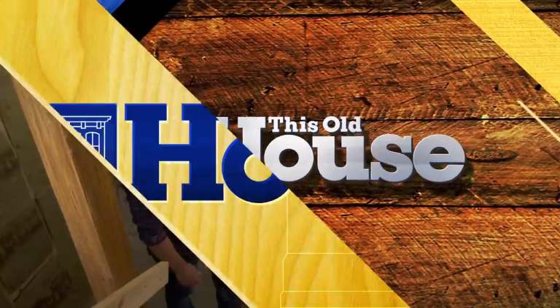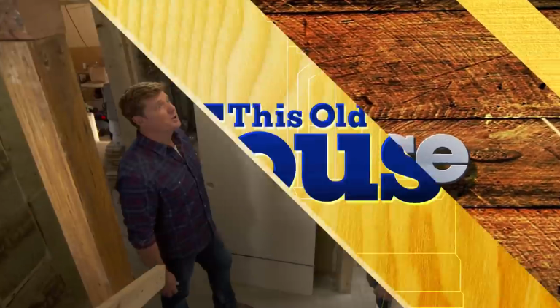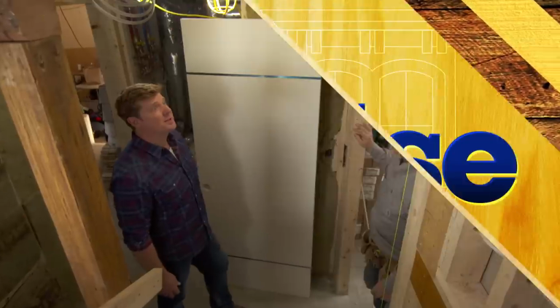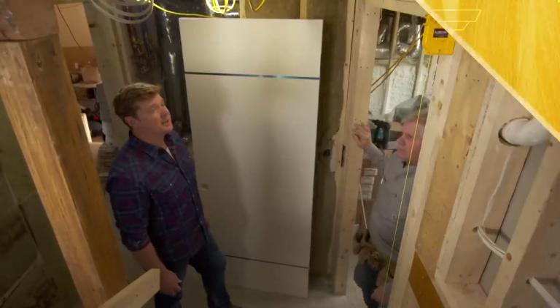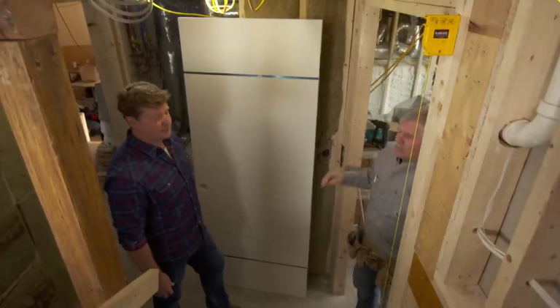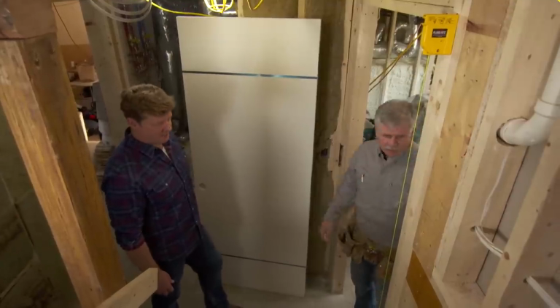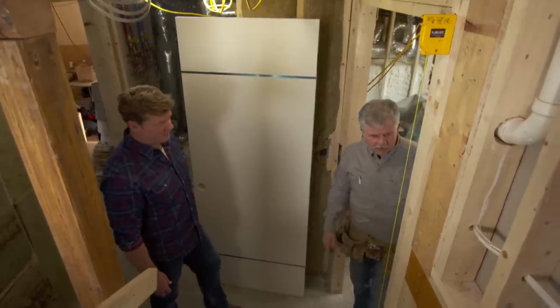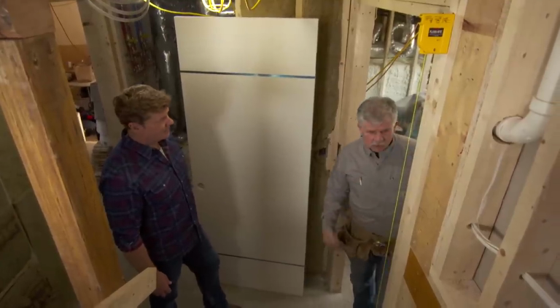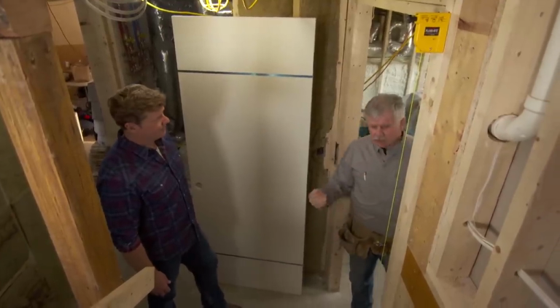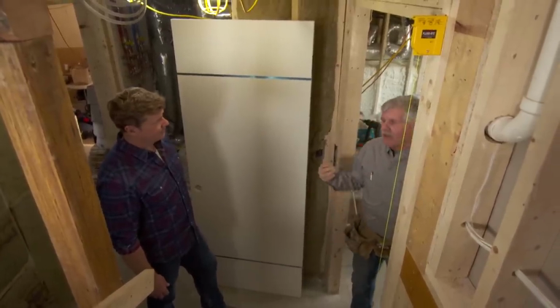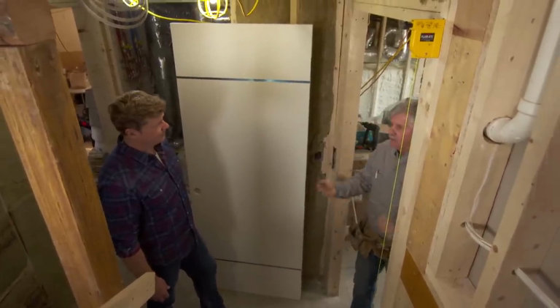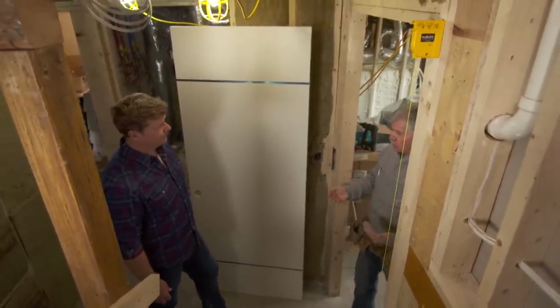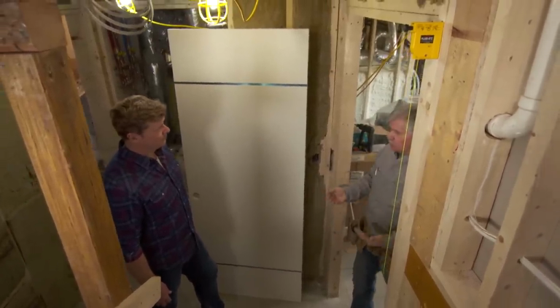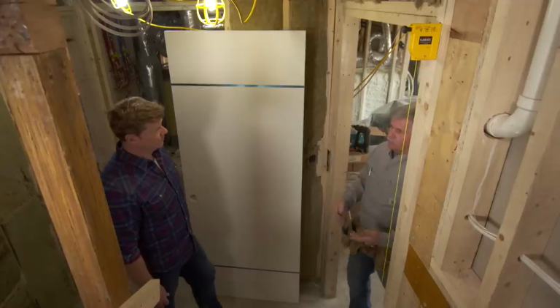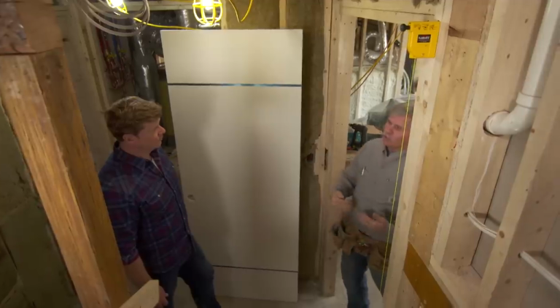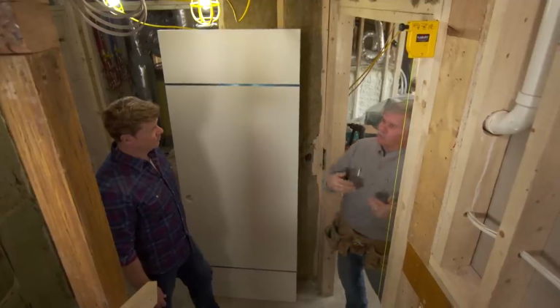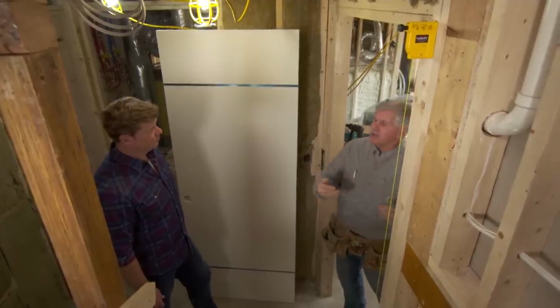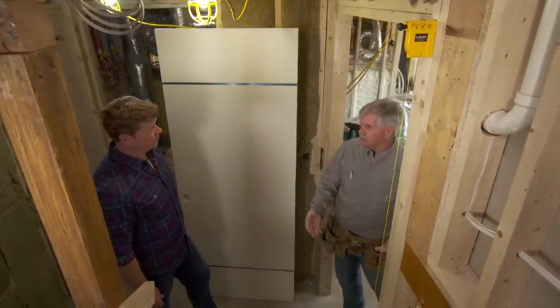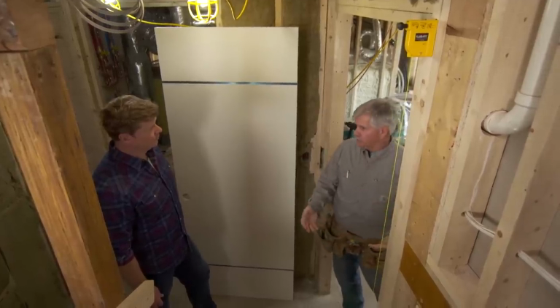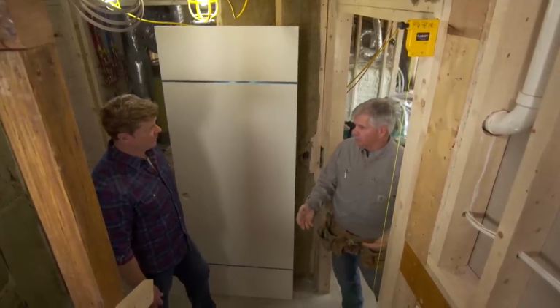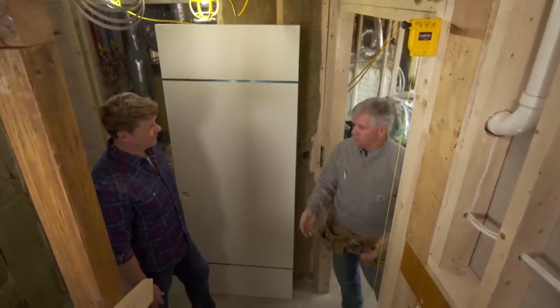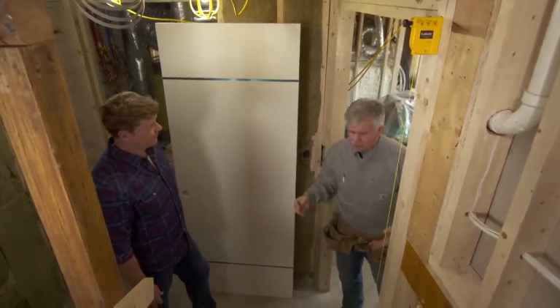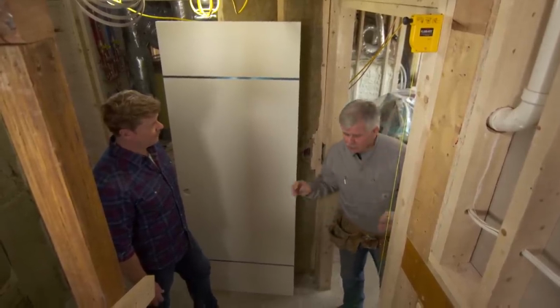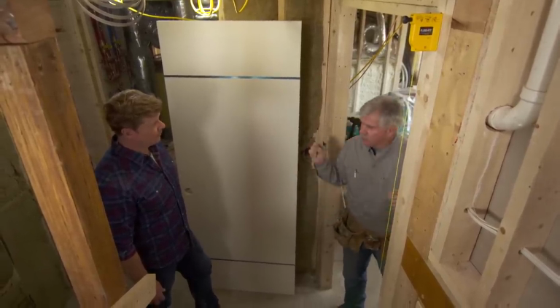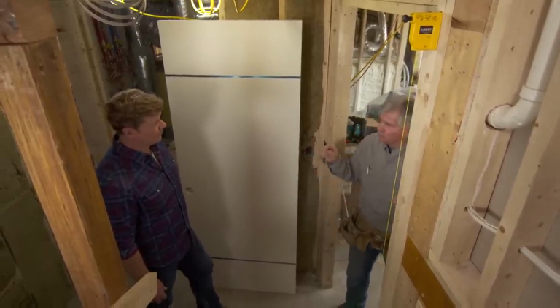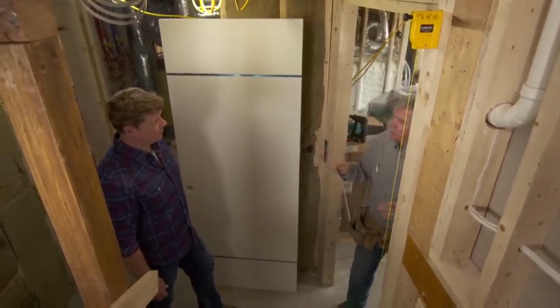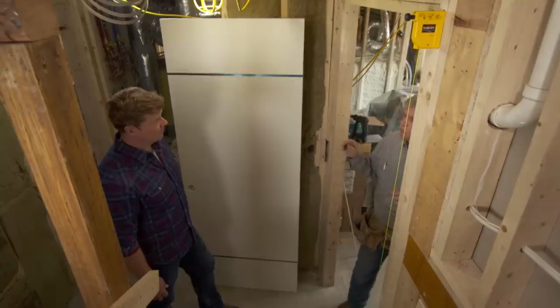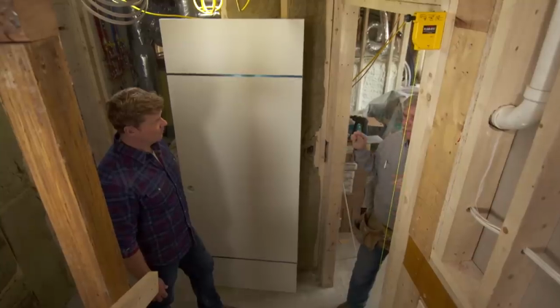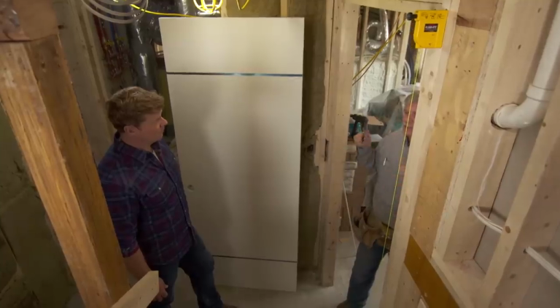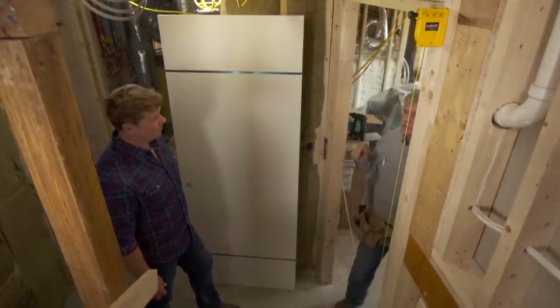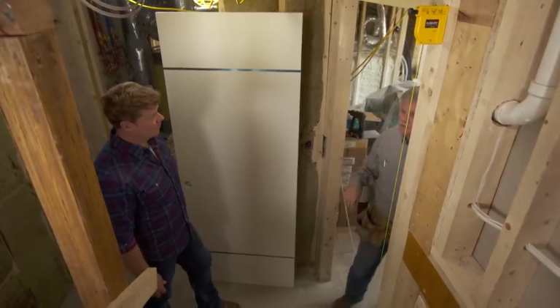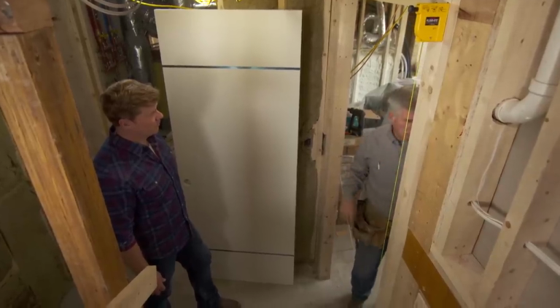So what's the process for this? Well, the process is we're actually hanging the doors before the plaster goes in because it's a mid-century modern and there's actually no casing around the door.